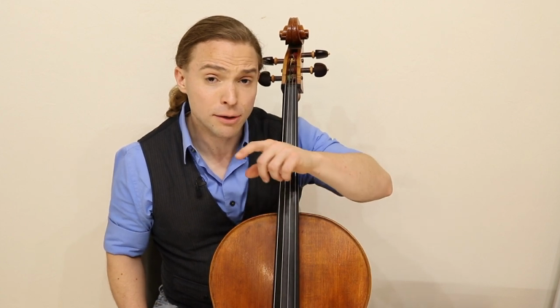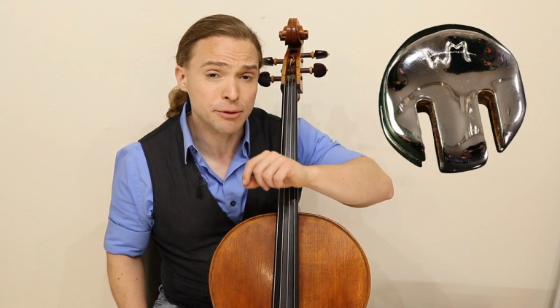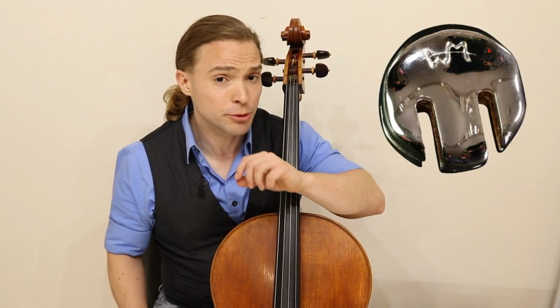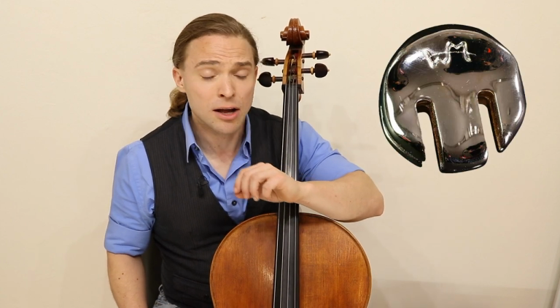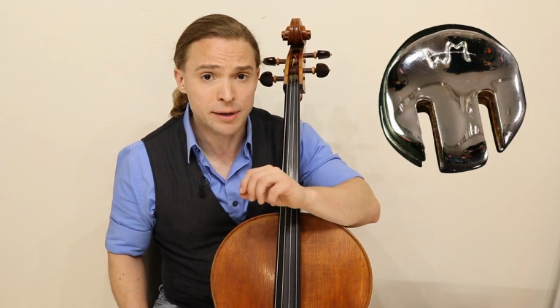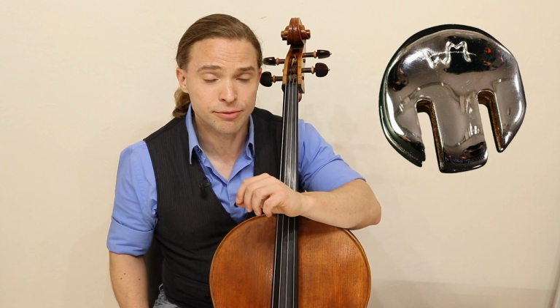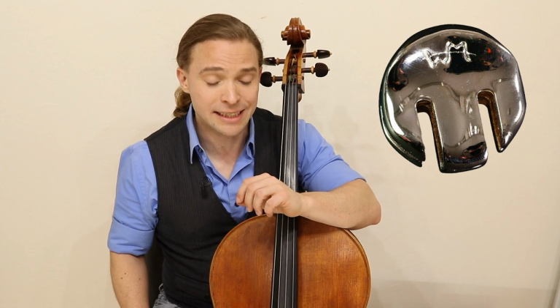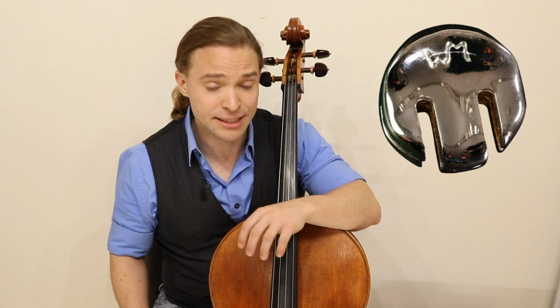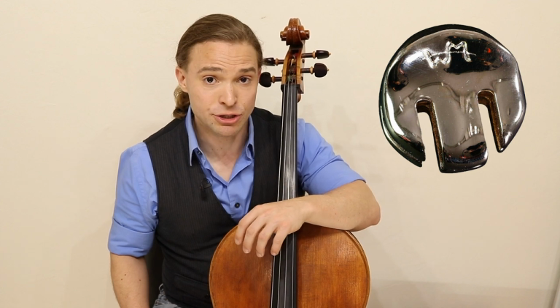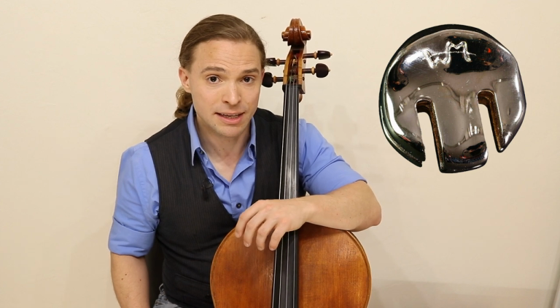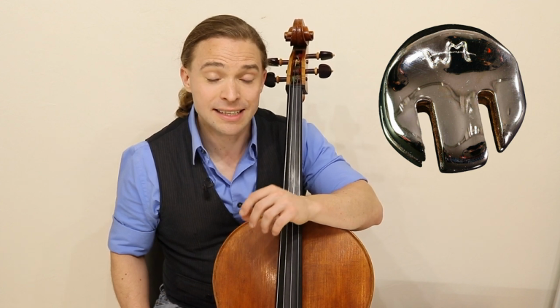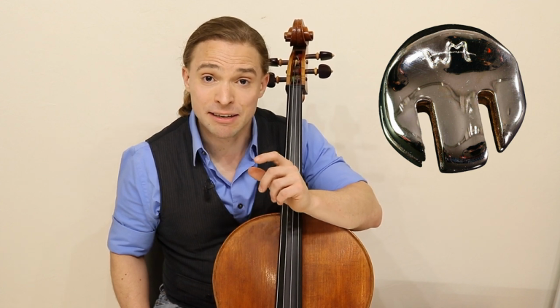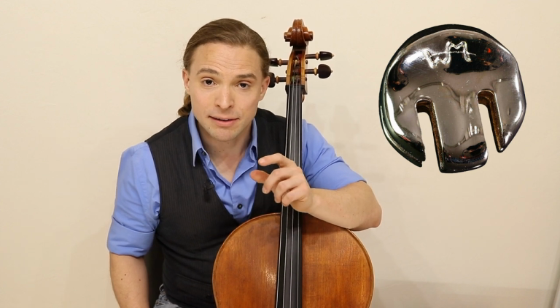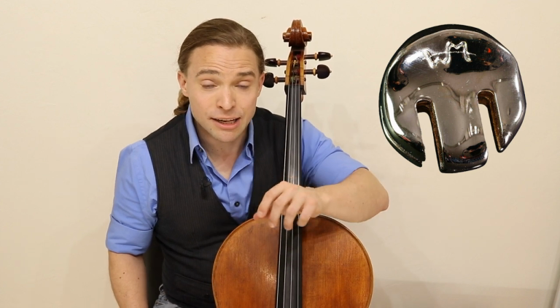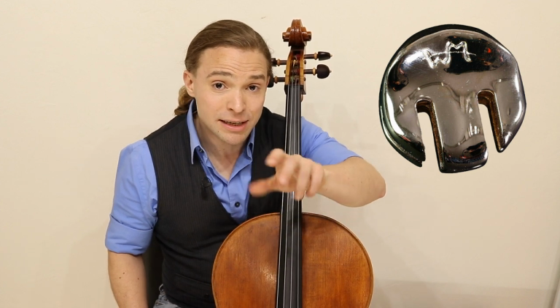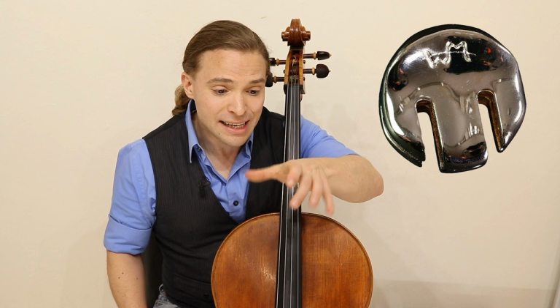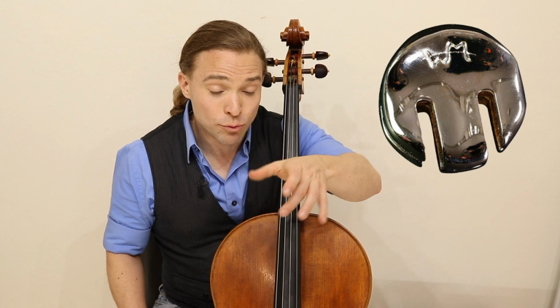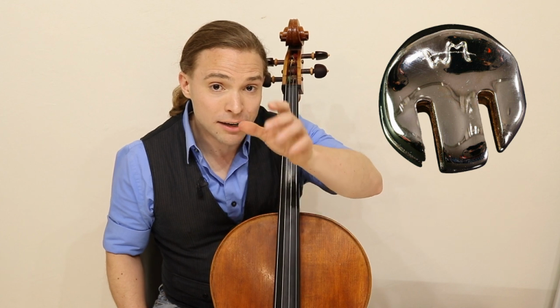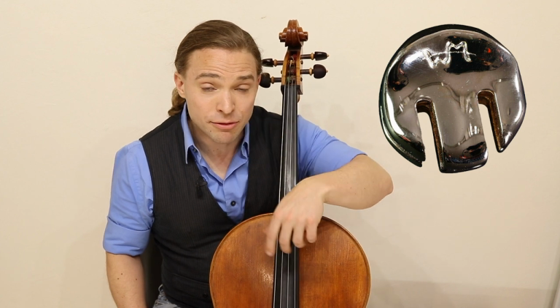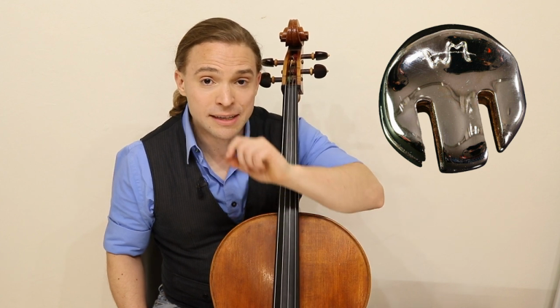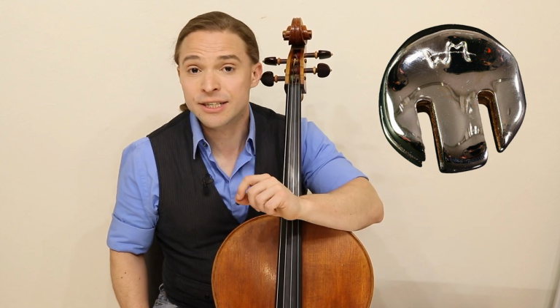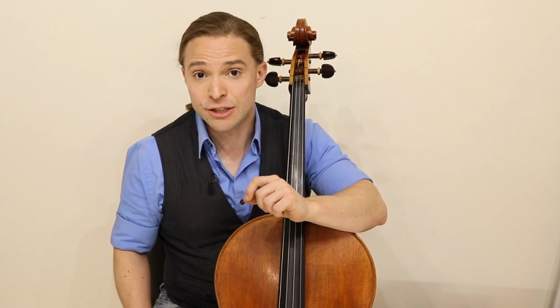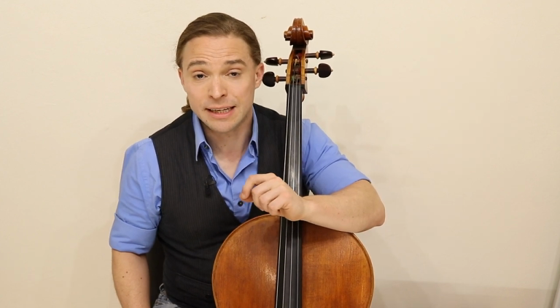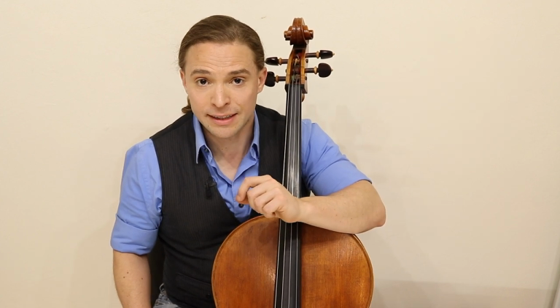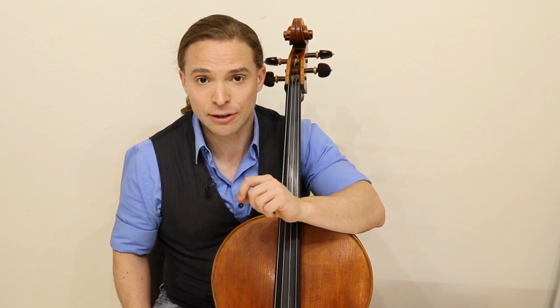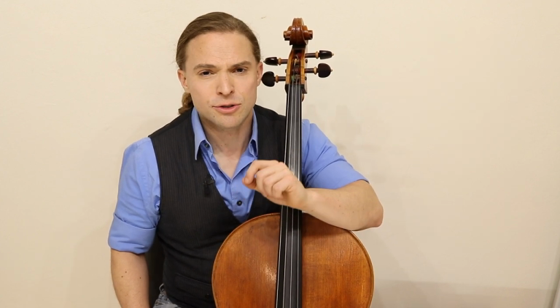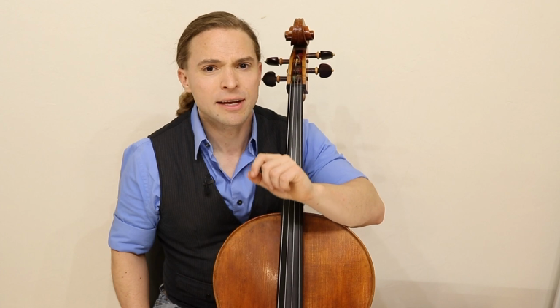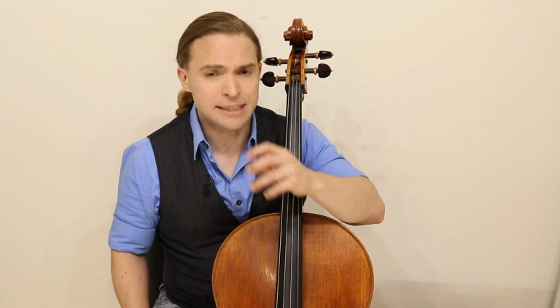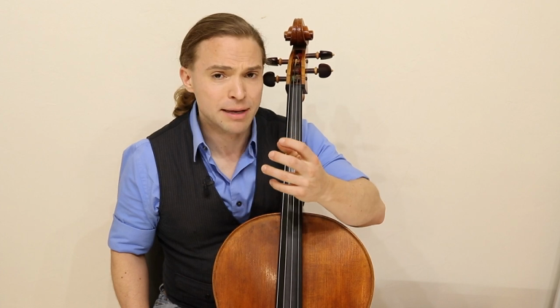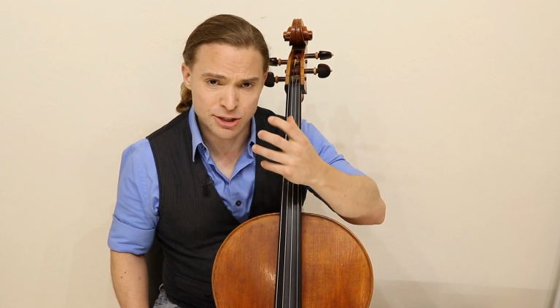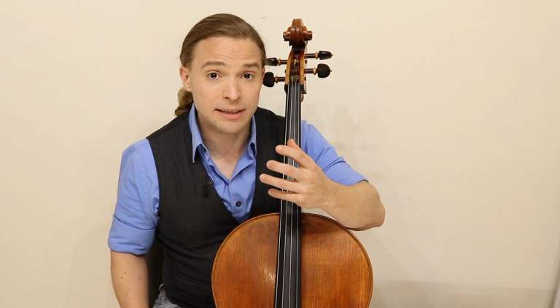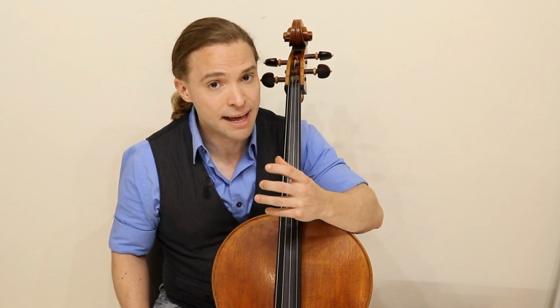The difference is significant between a hotel mute and a big rubber practice mute. A hotel mute will always be more efficient in silencing your instrument, yet it's made of metal. And if you risk it wobbling off and falling and denting your instrument and hurting the lacquer, you run that risk — it's solid and it's heavy.